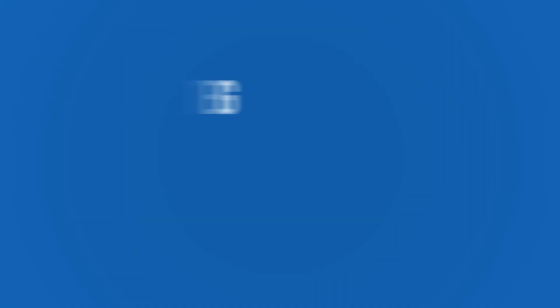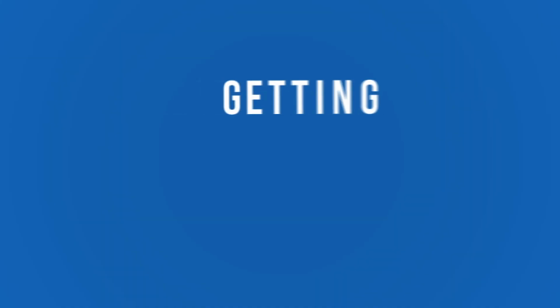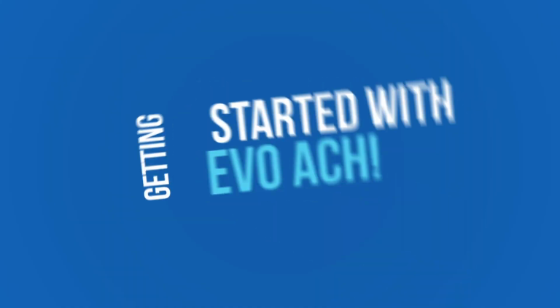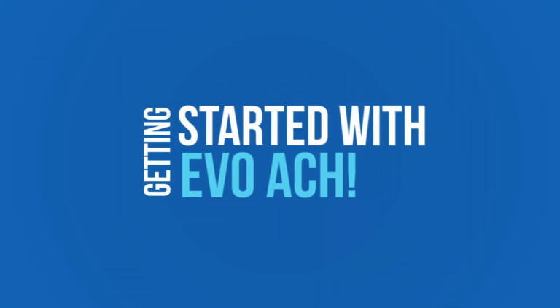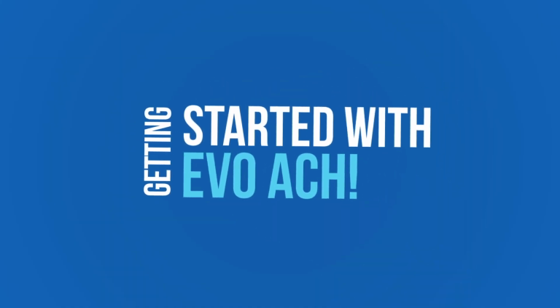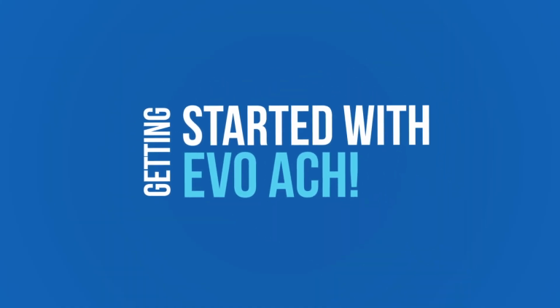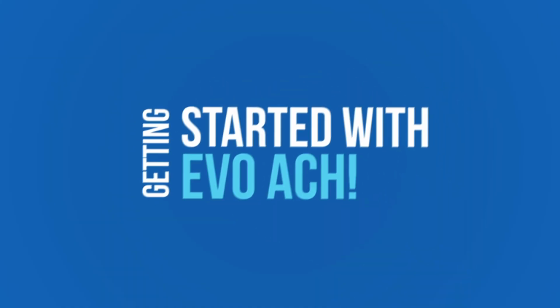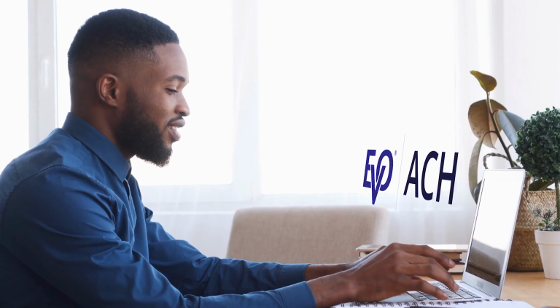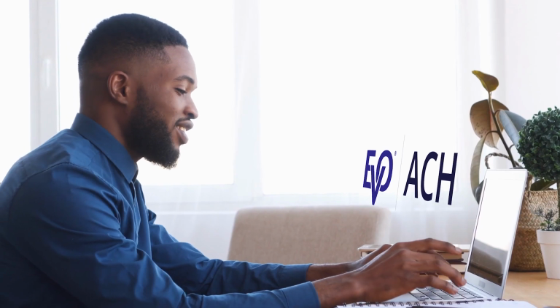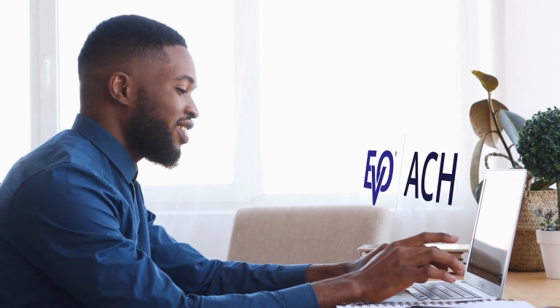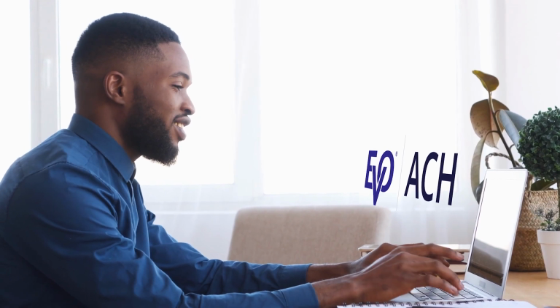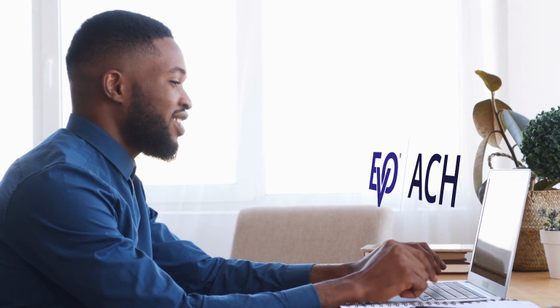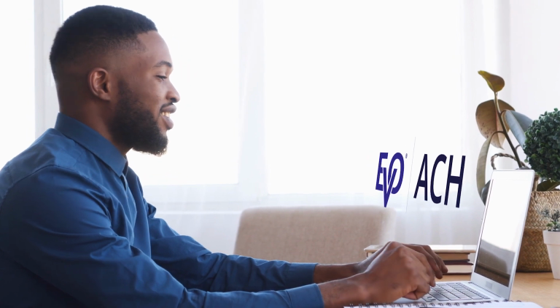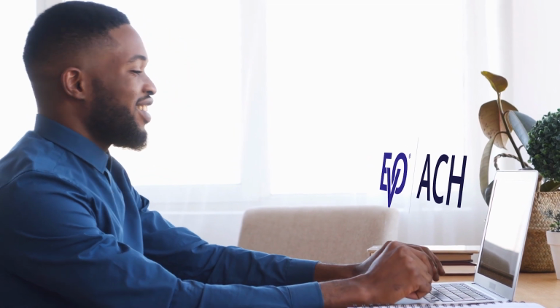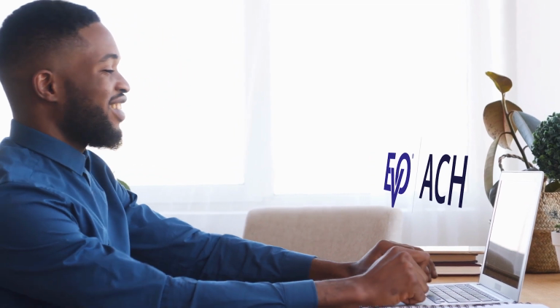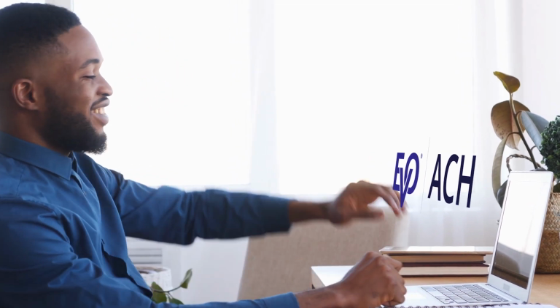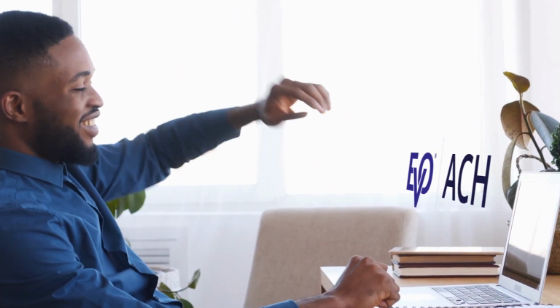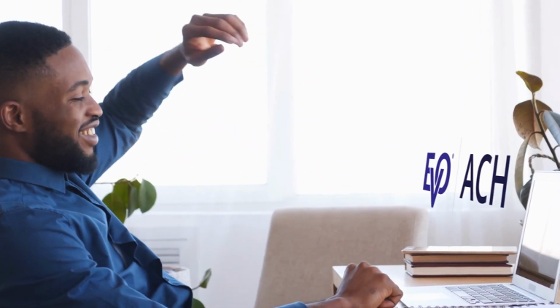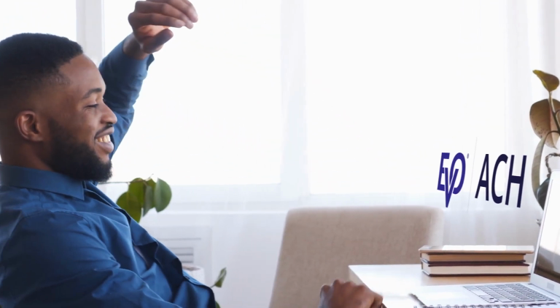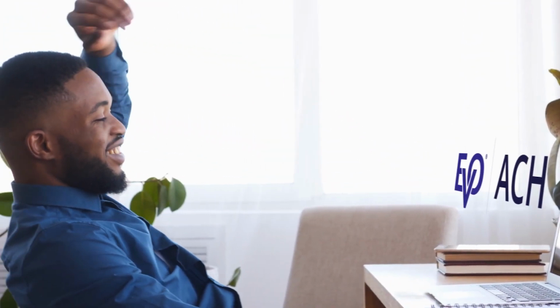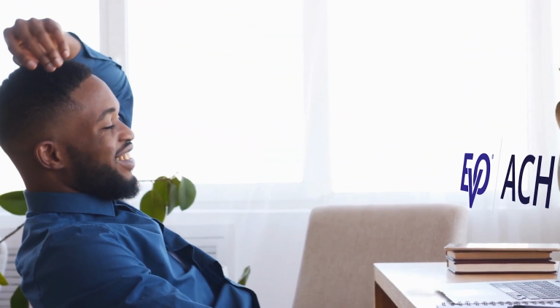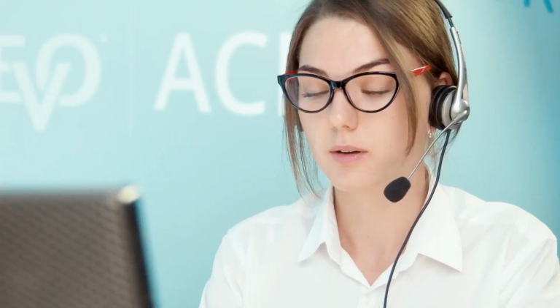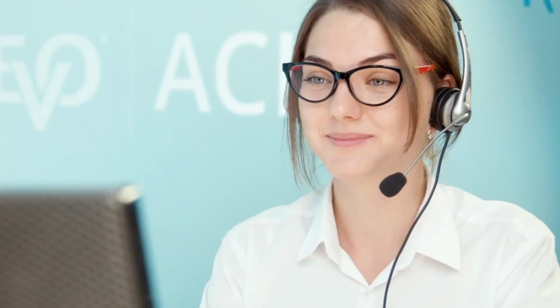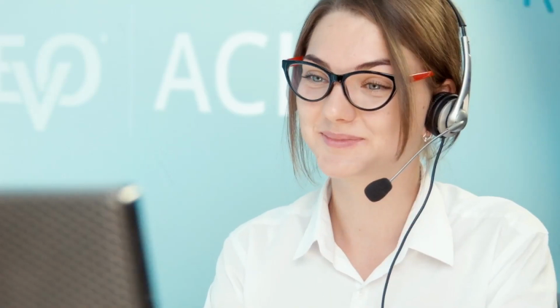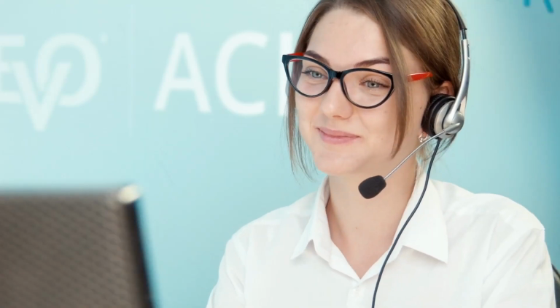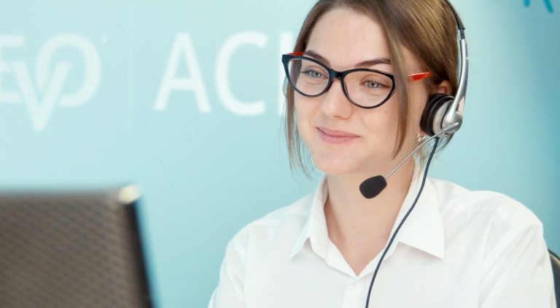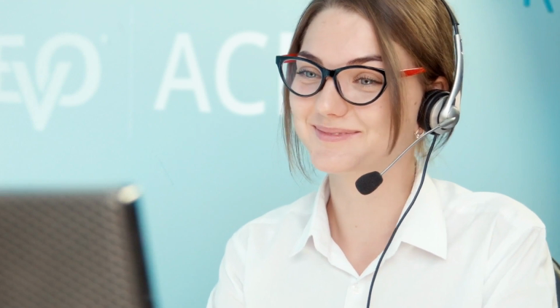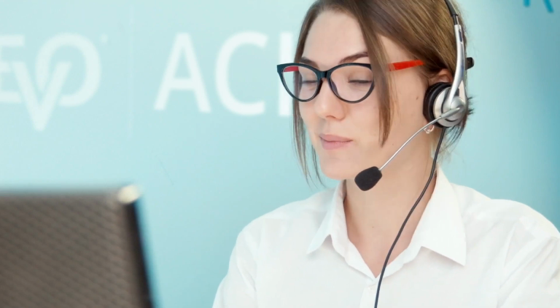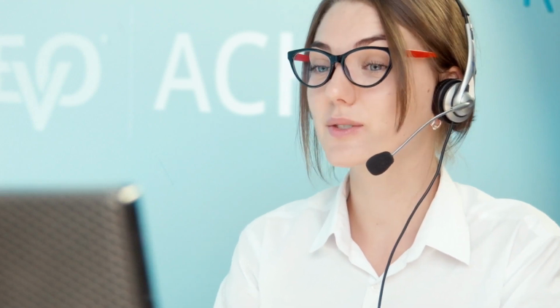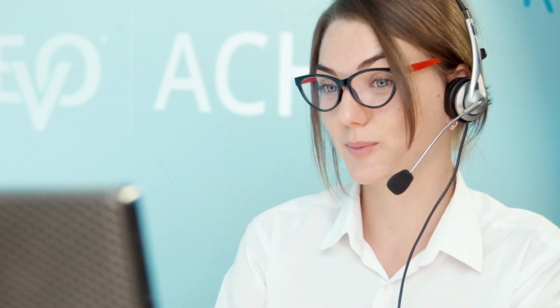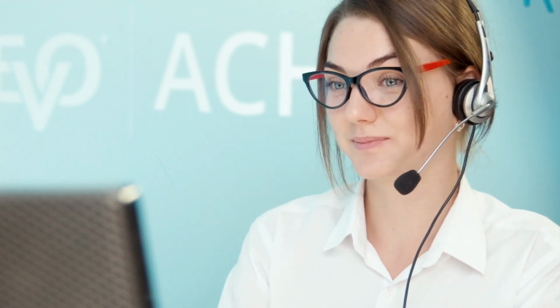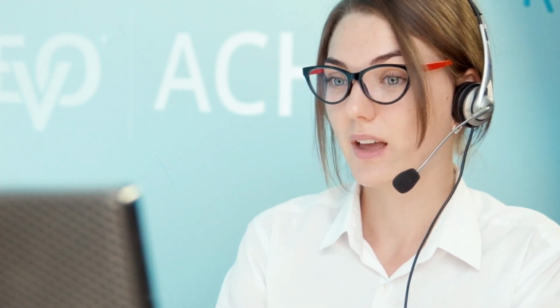Getting started with Evo ACH is easy. New merchants will be provided our ACH option during the normal merchant onboarding process. Existing merchants can reach out to their sales representative to begin the application process.